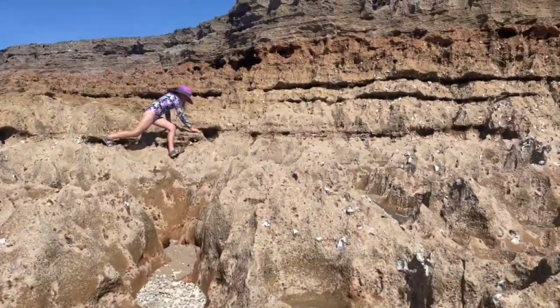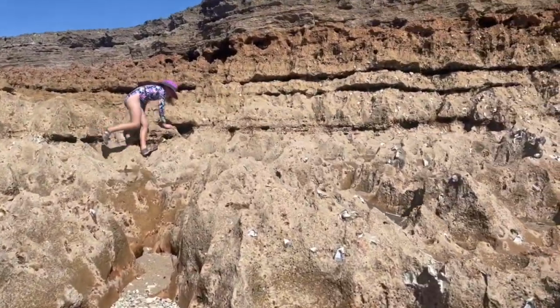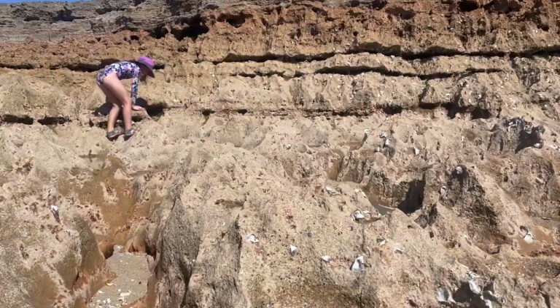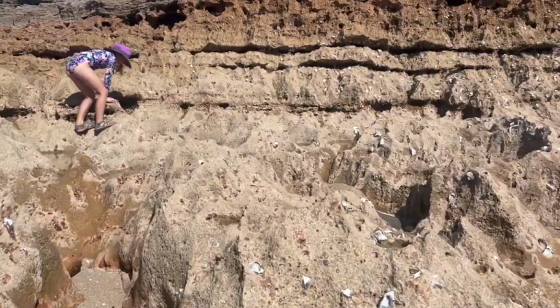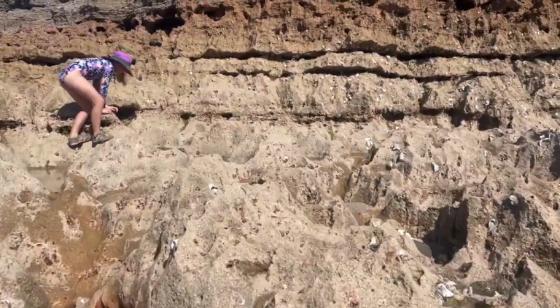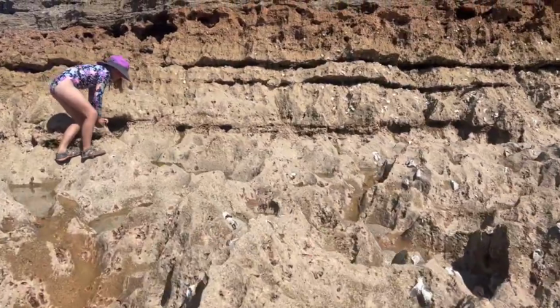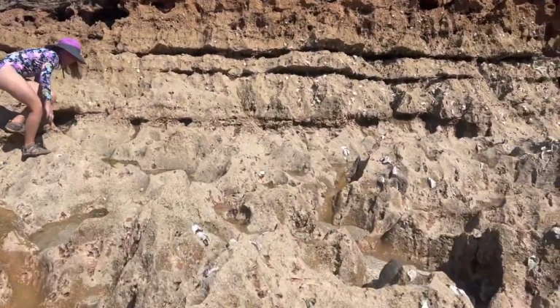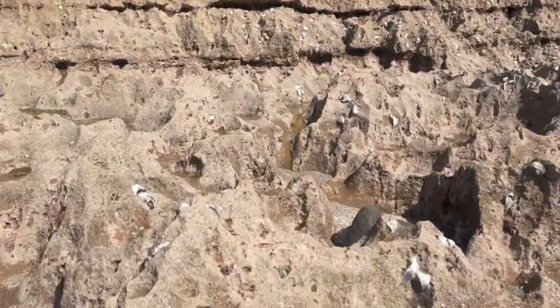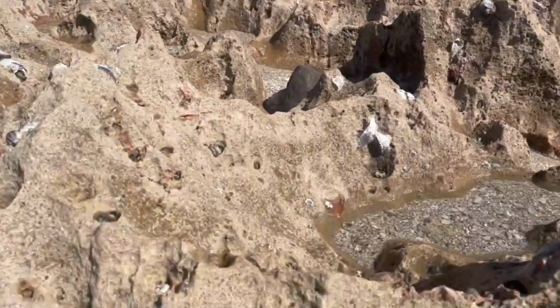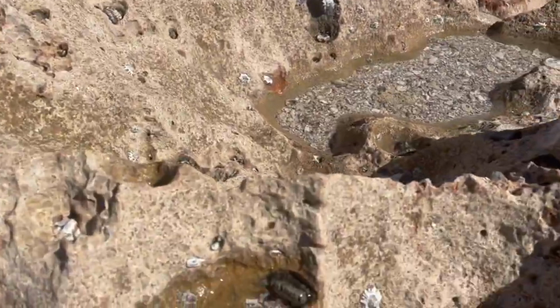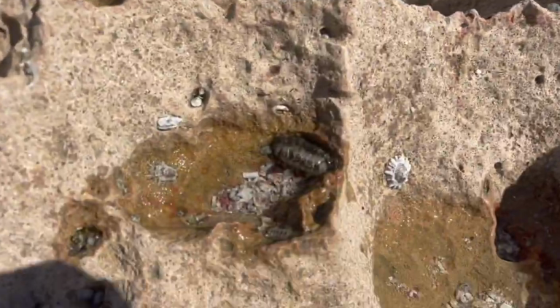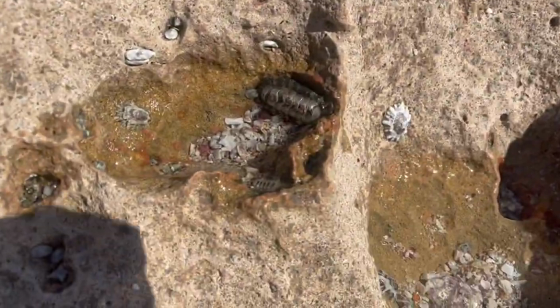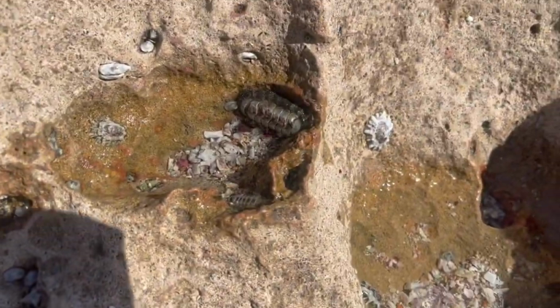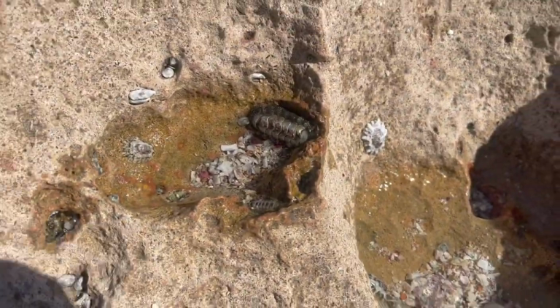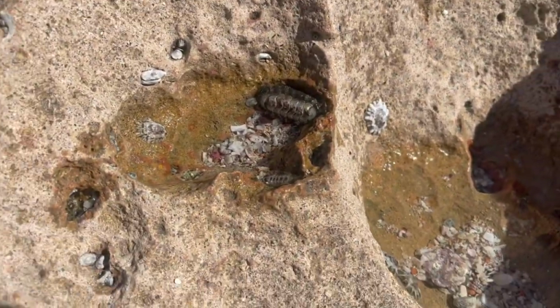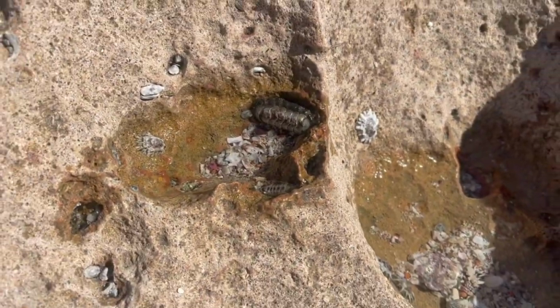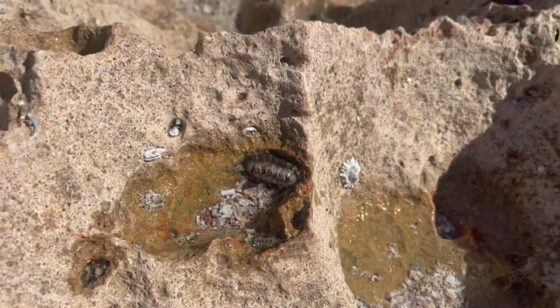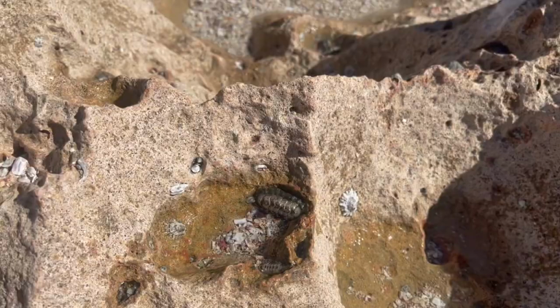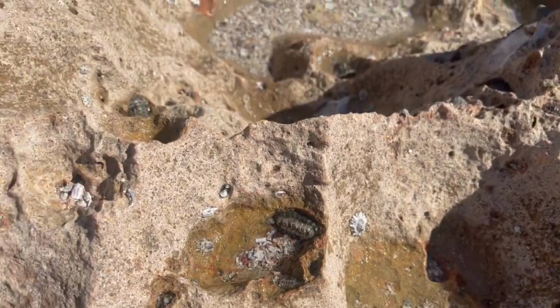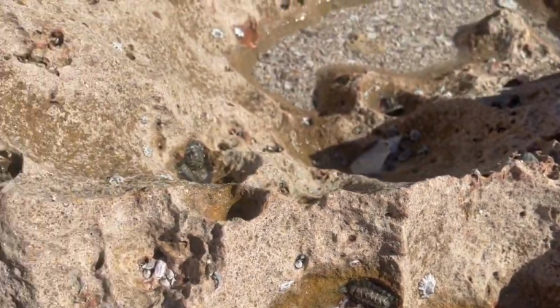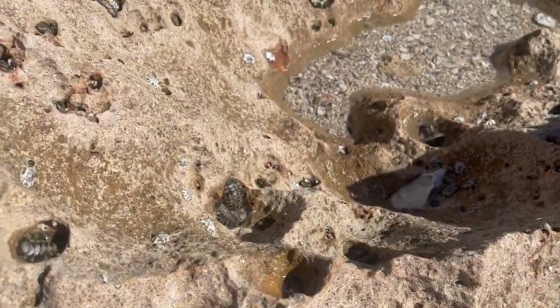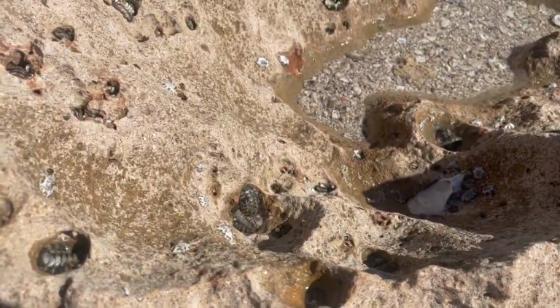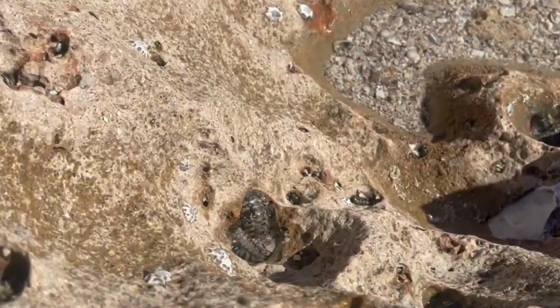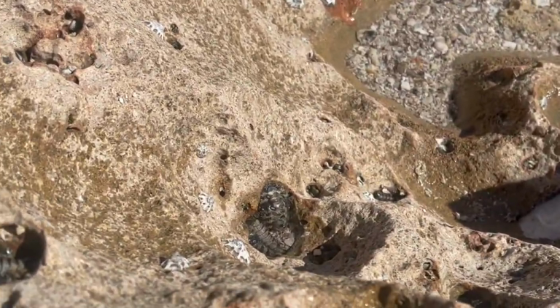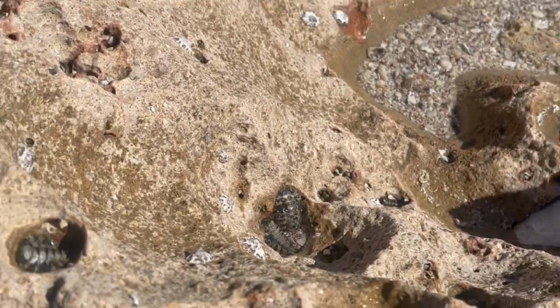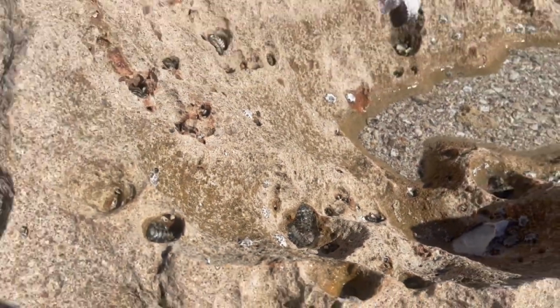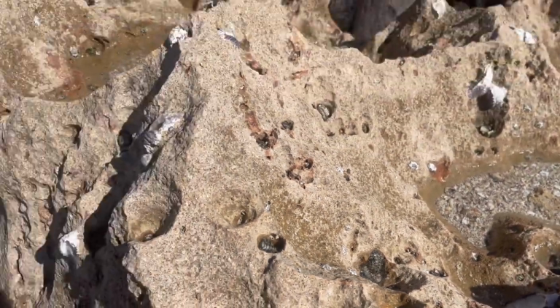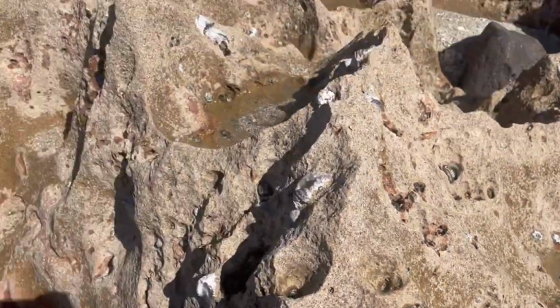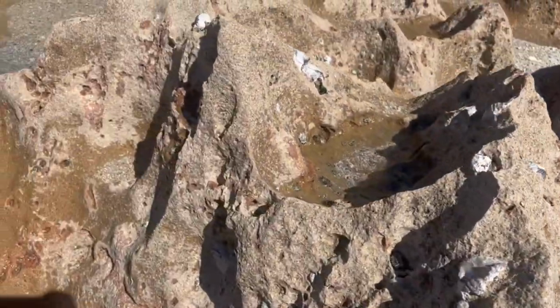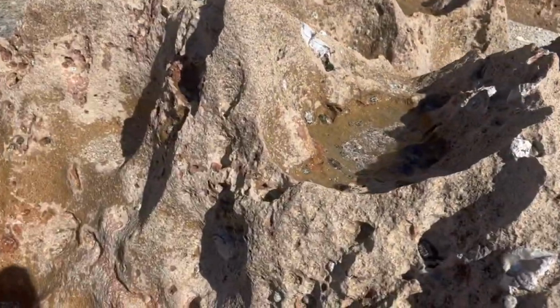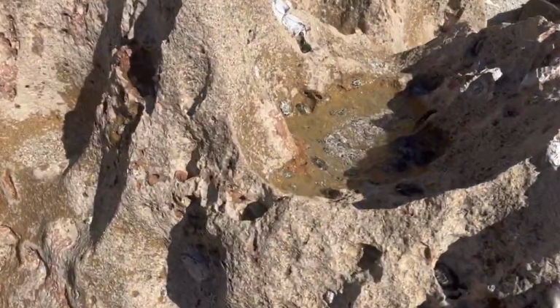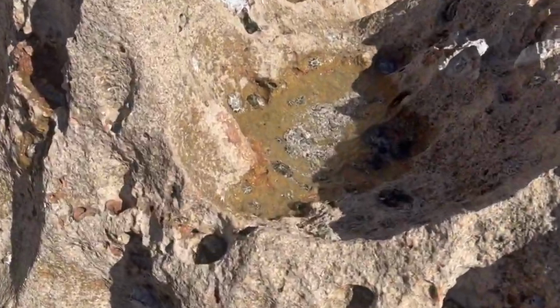There's all these weird looking barnacle things. I'm stepping on a few. I don't know what they are.